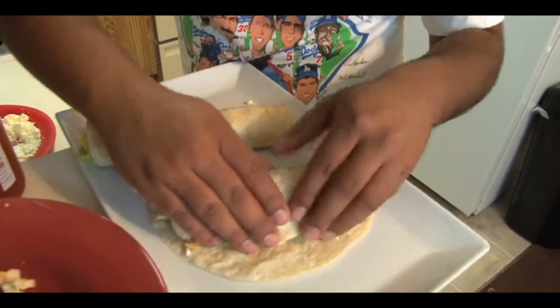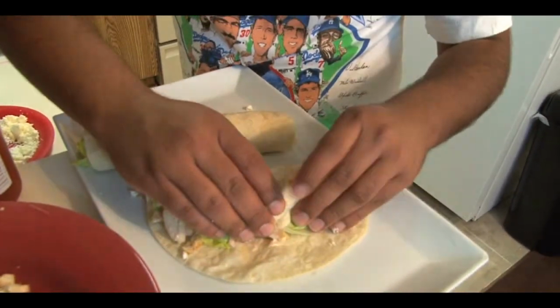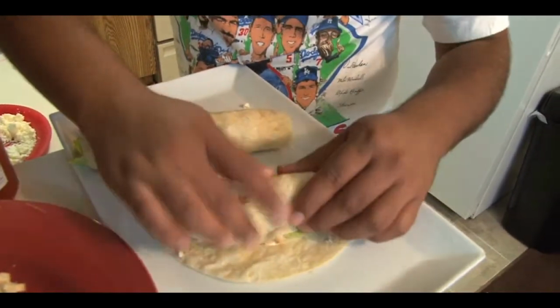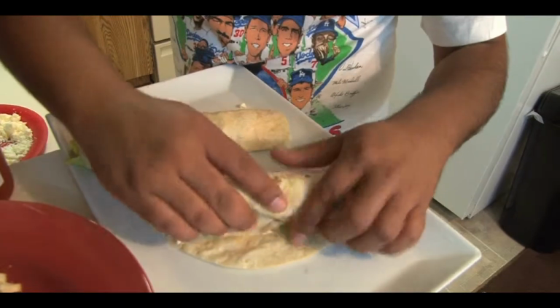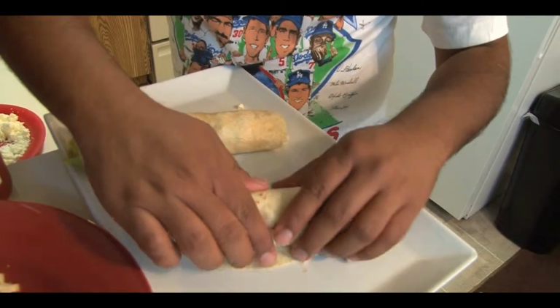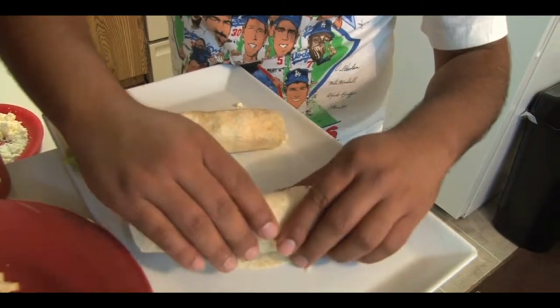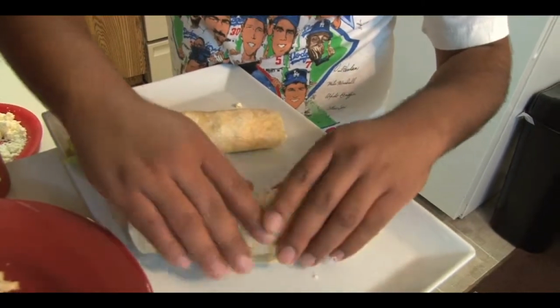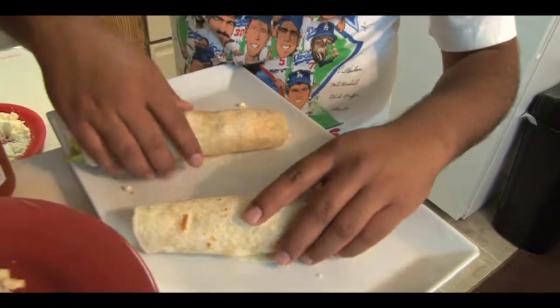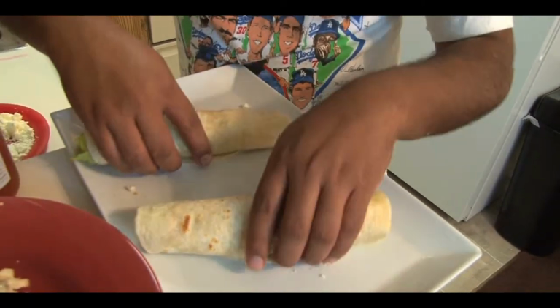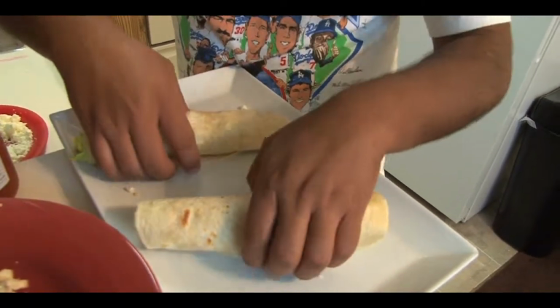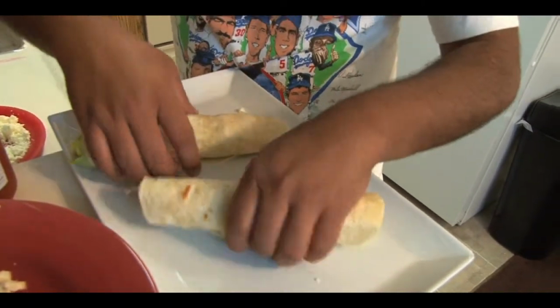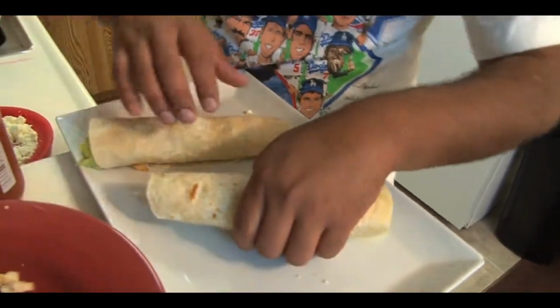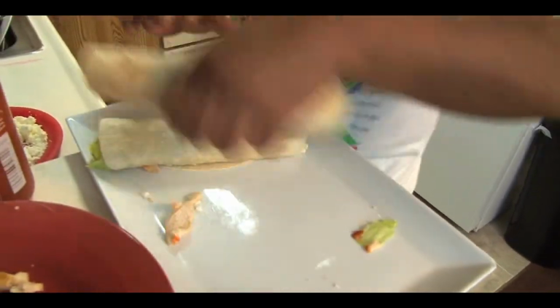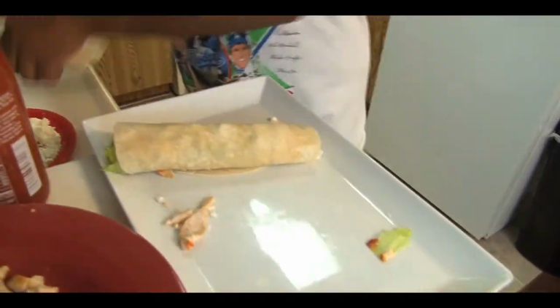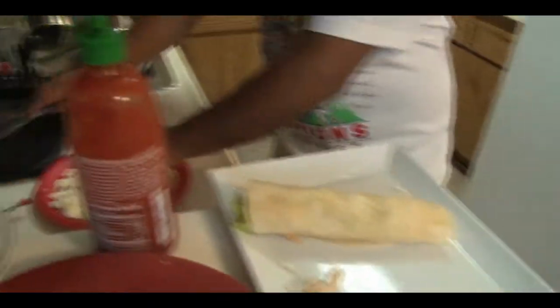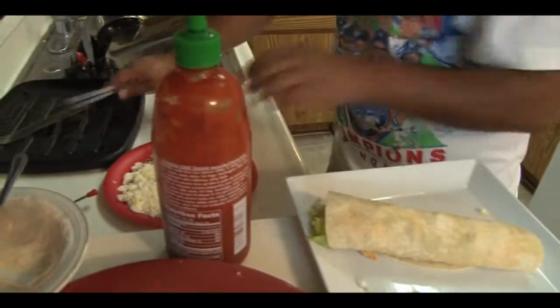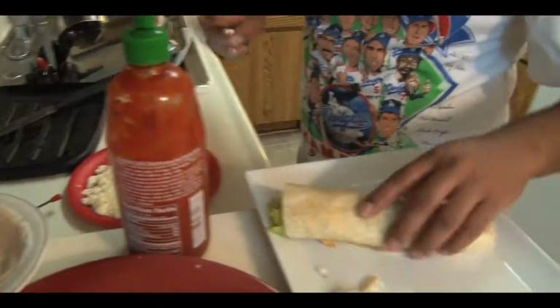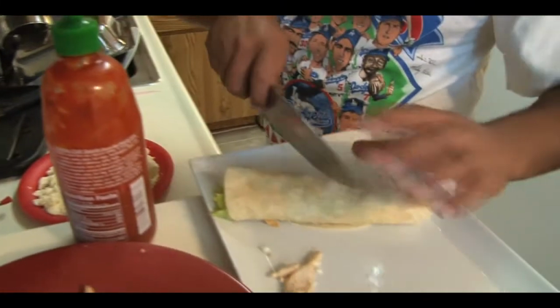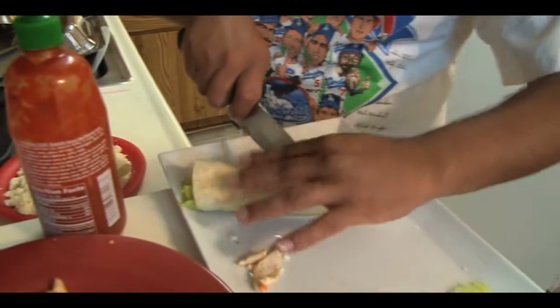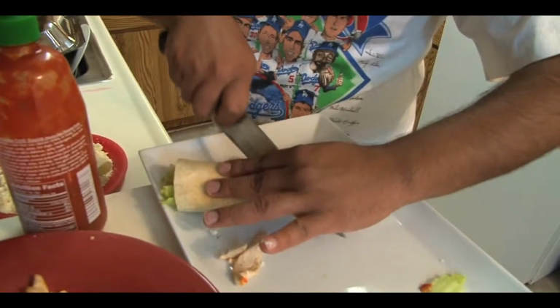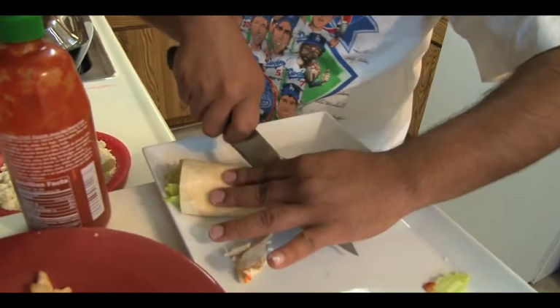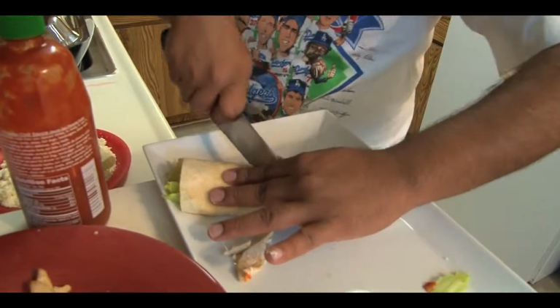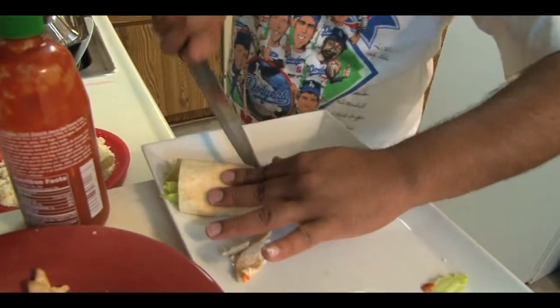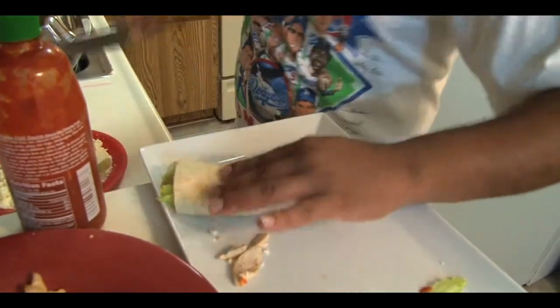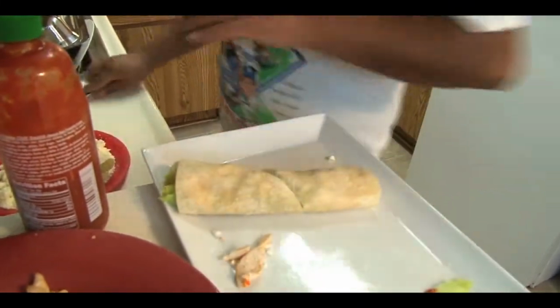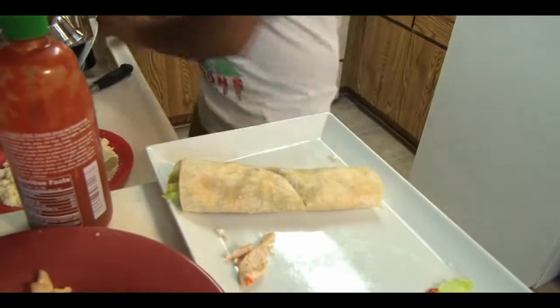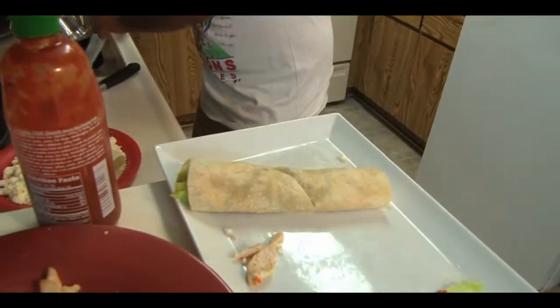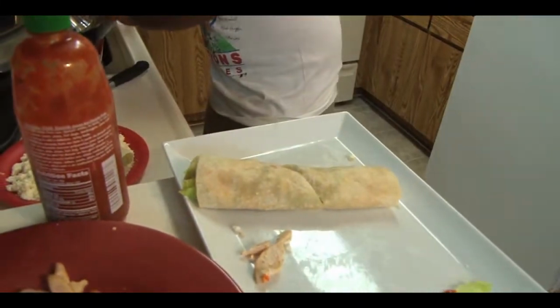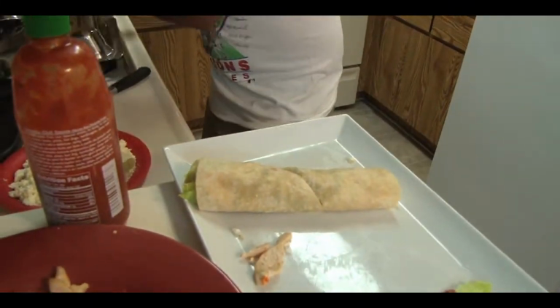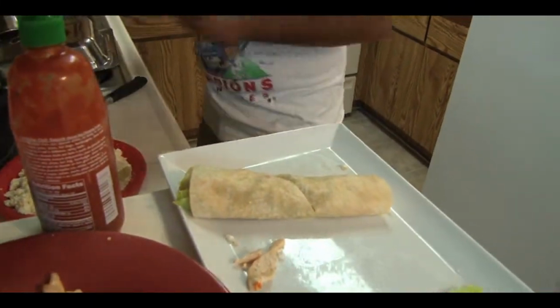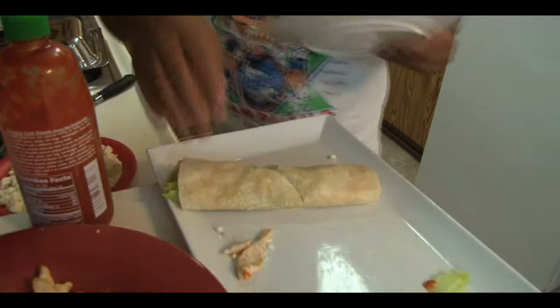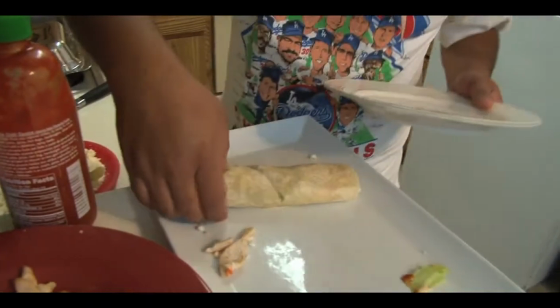Just wrap them up, folks — that easy. Once you get to that point, if you want to entertain somebody, cut it in half and grab yourself a plate.